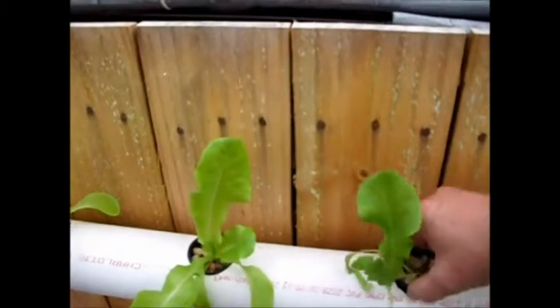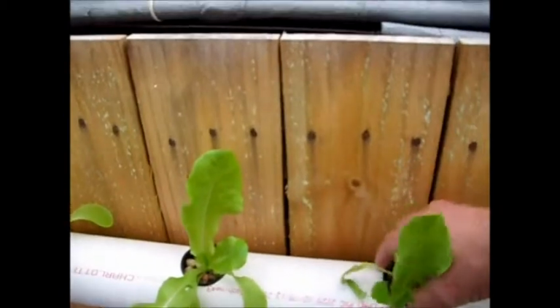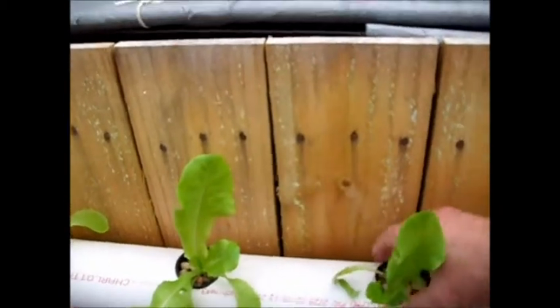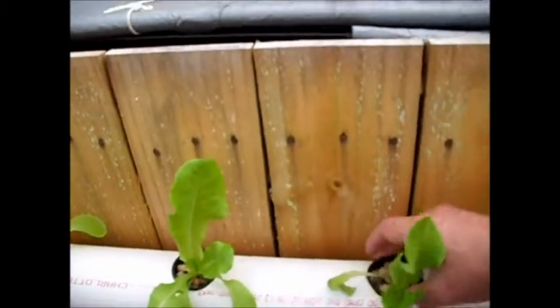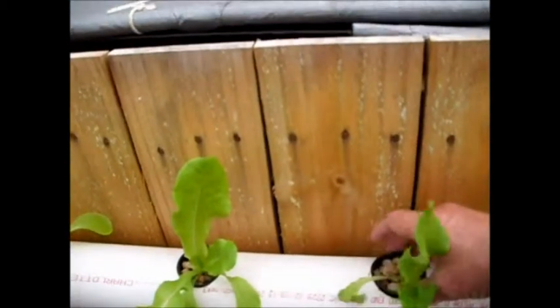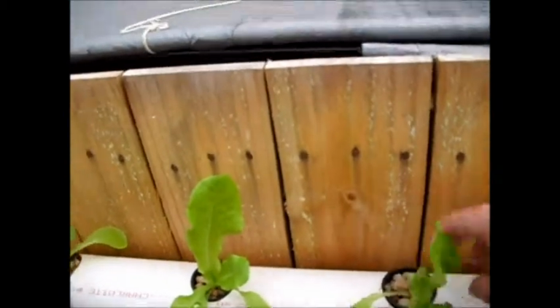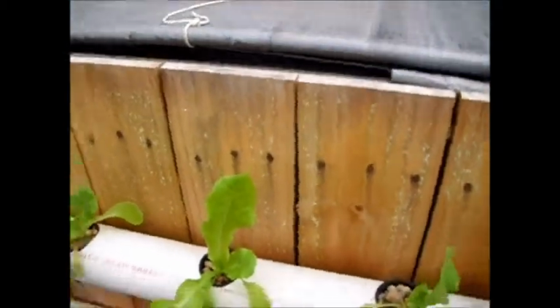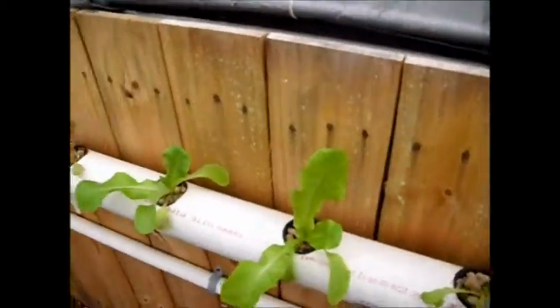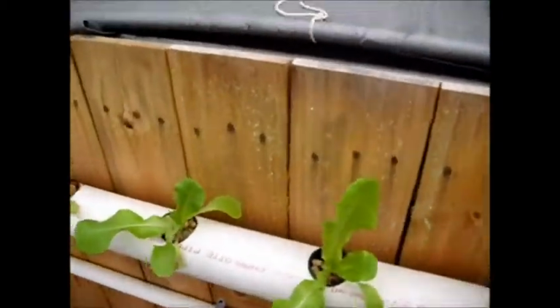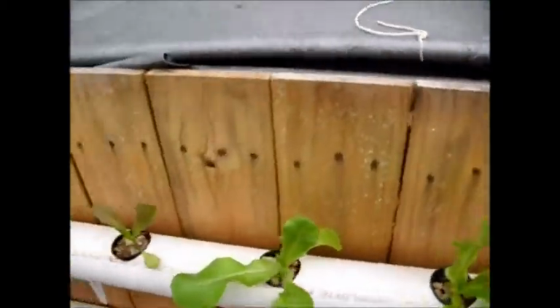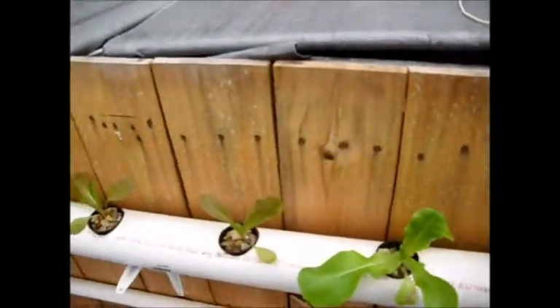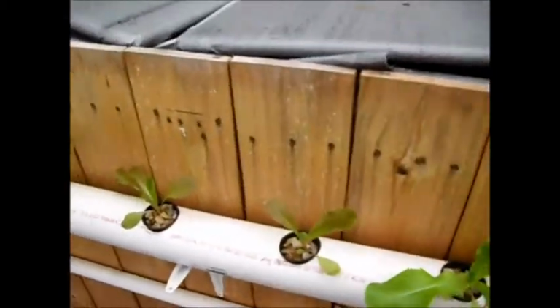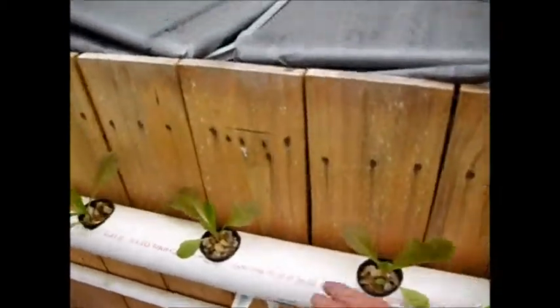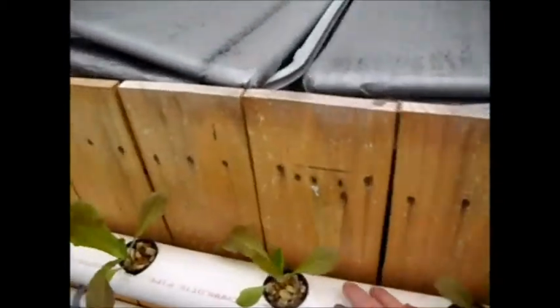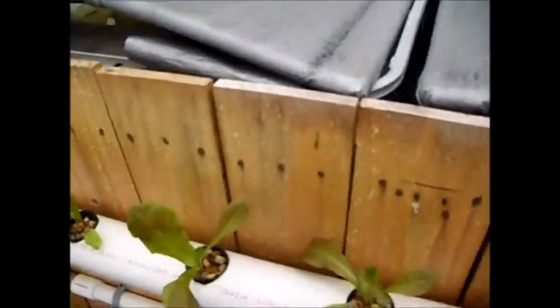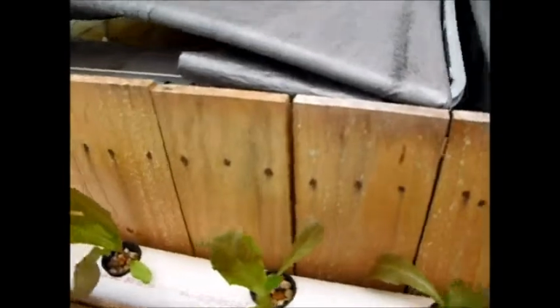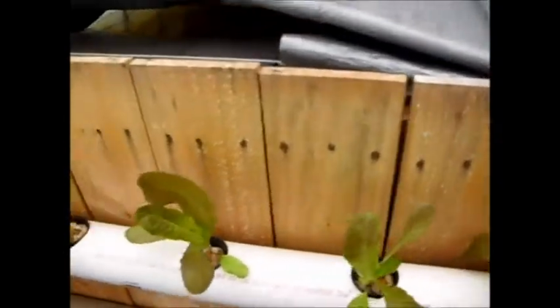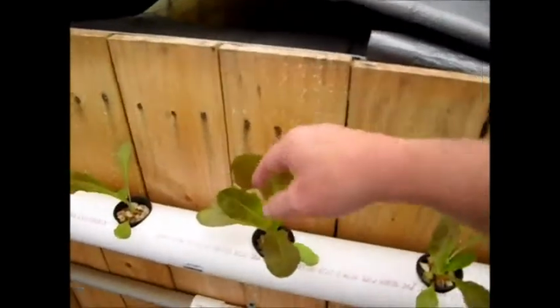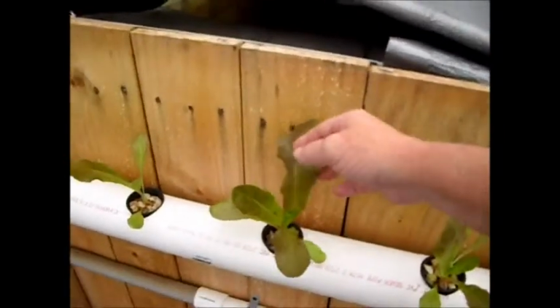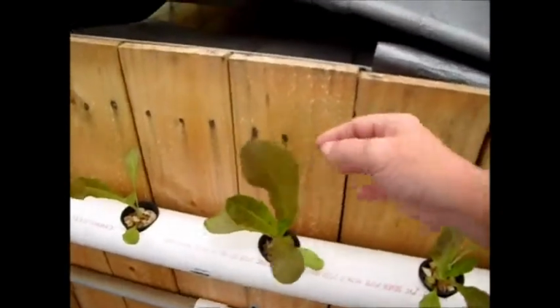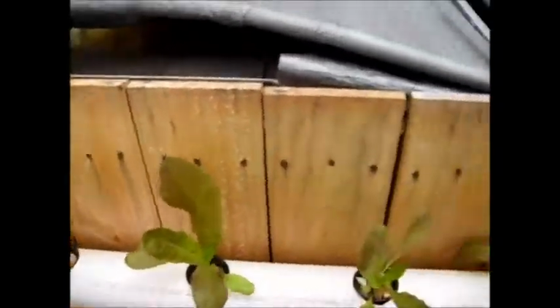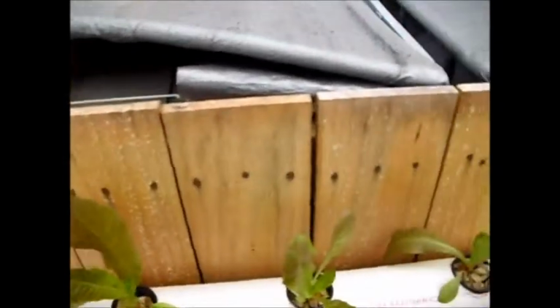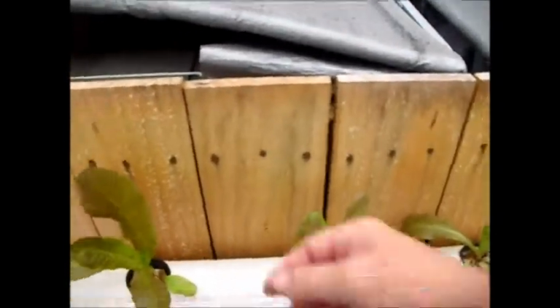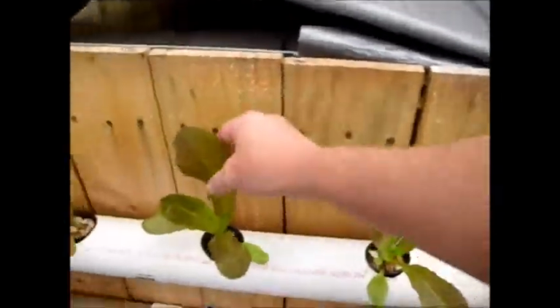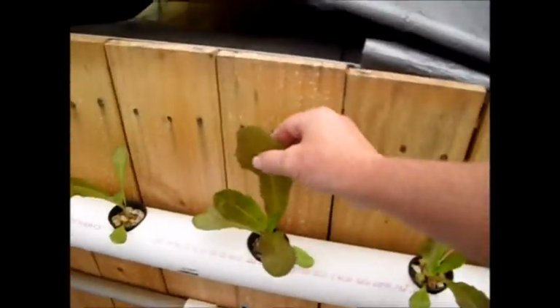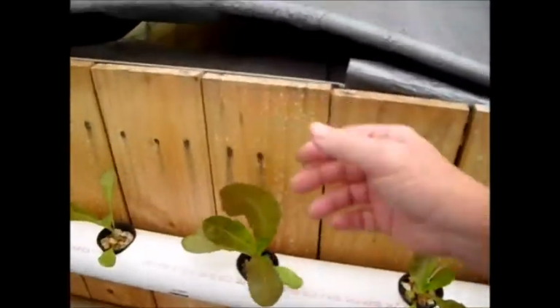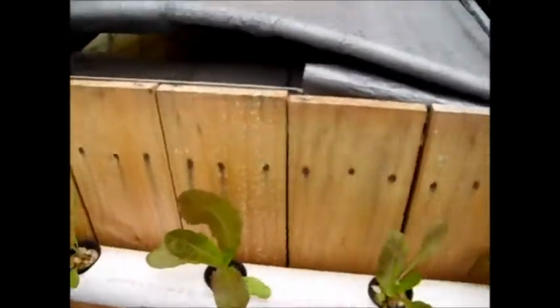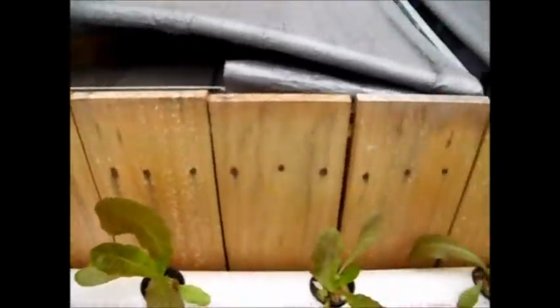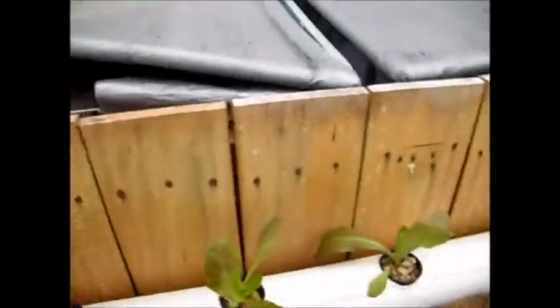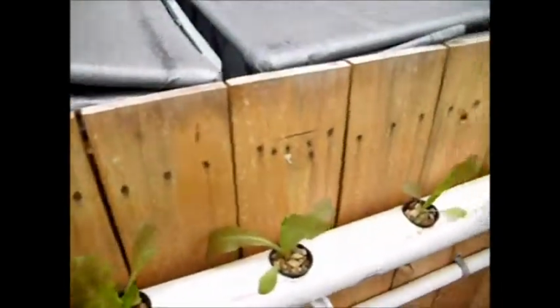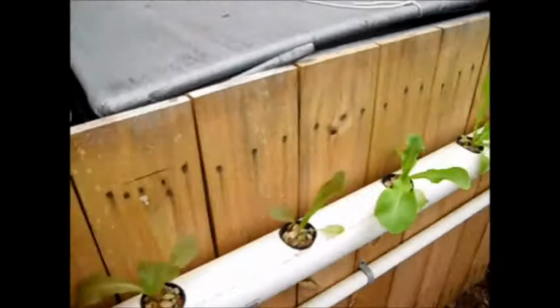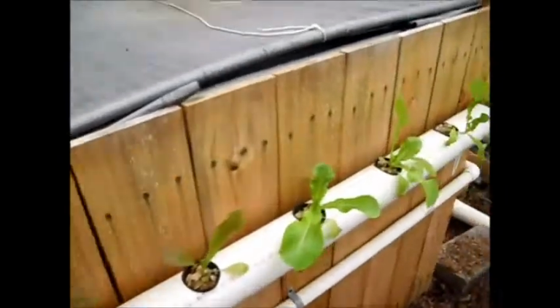Over here the water is a good inch down from the lip, whereas over there it's right at the lip or just barely below it. But the tube system is doing great, the romaine is looking good, and in another couple of weeks we'll be able to start harvesting stuff from this.